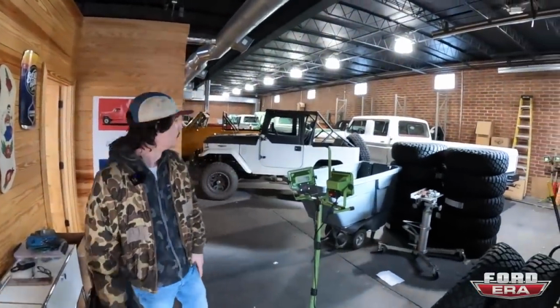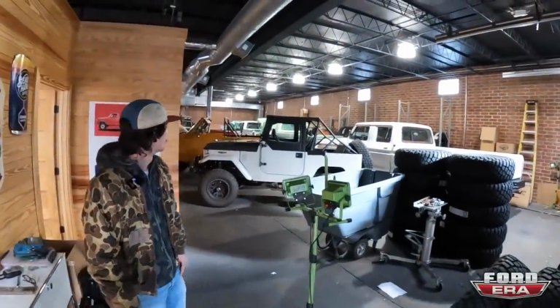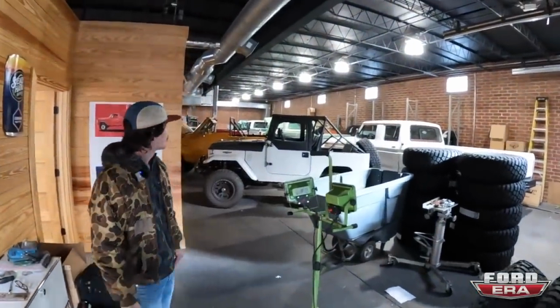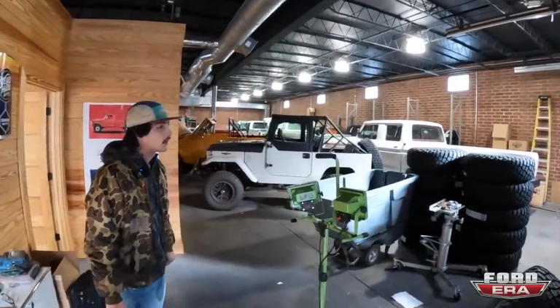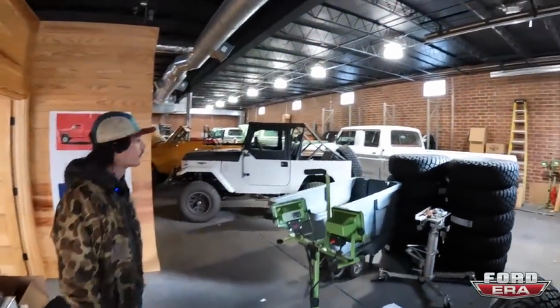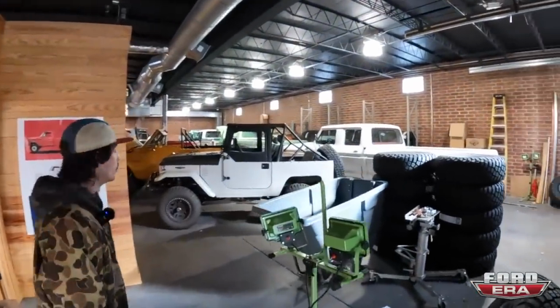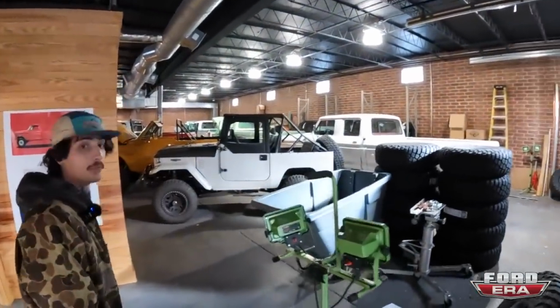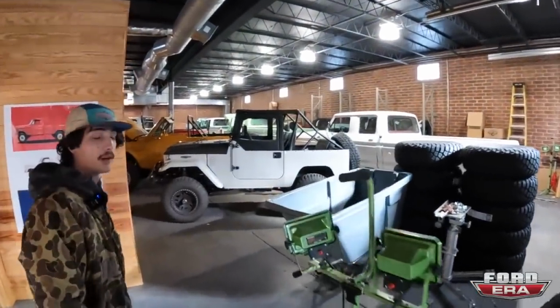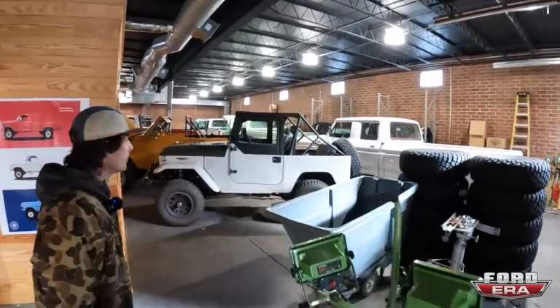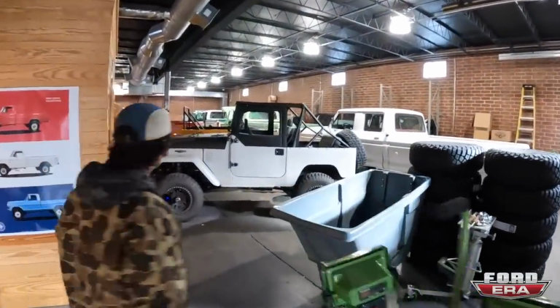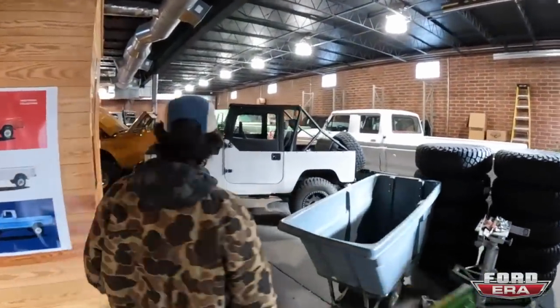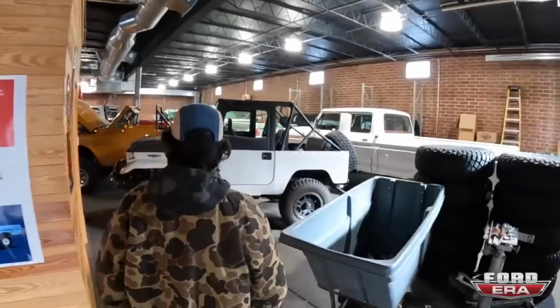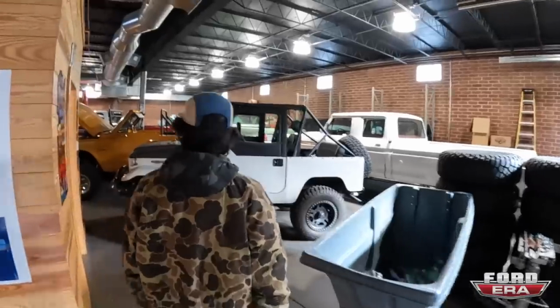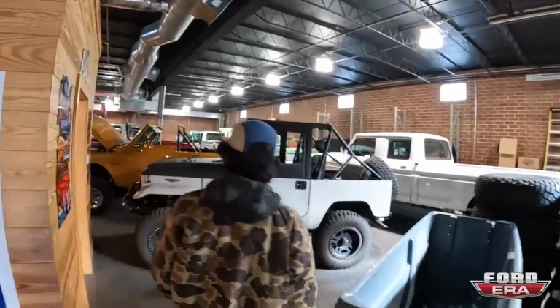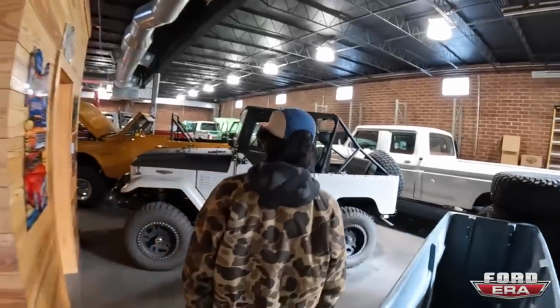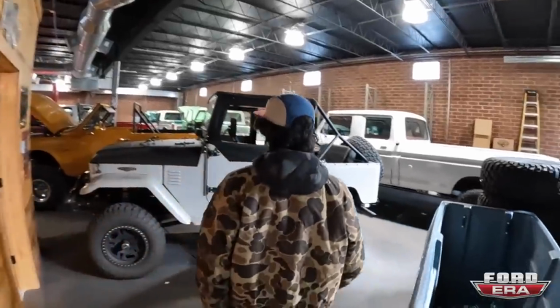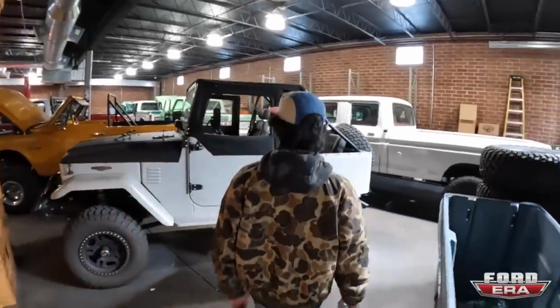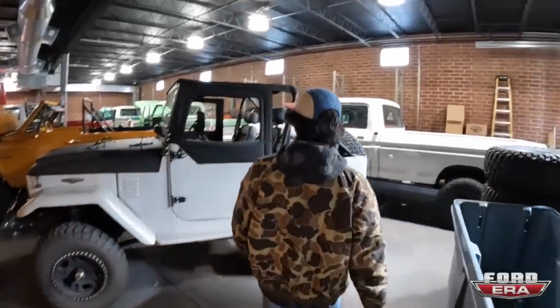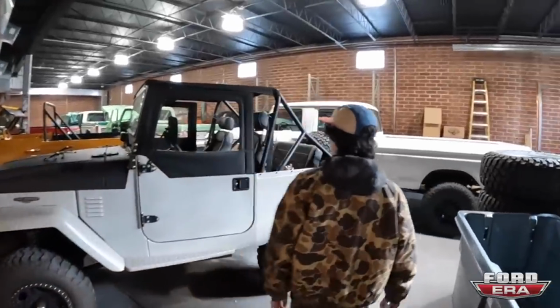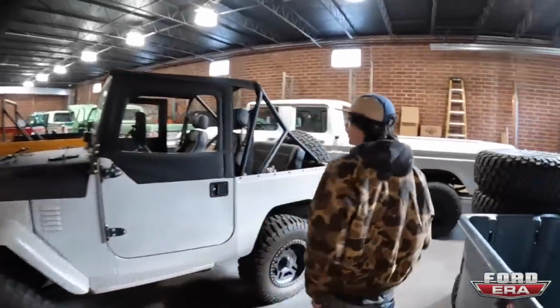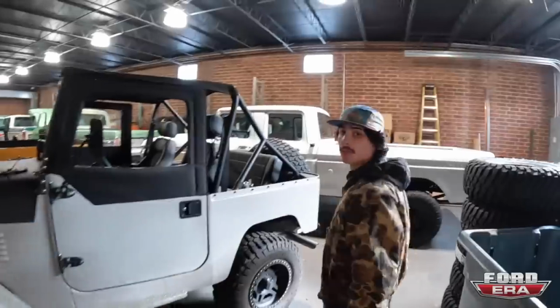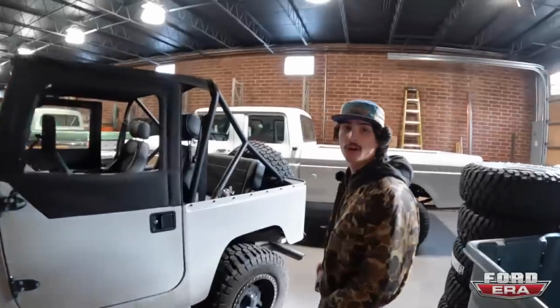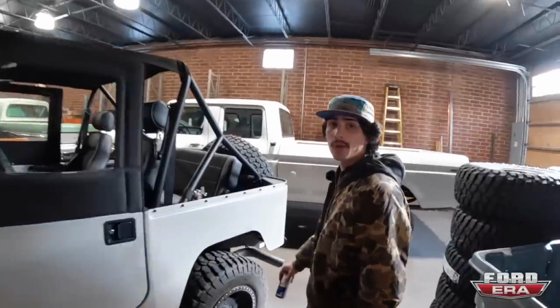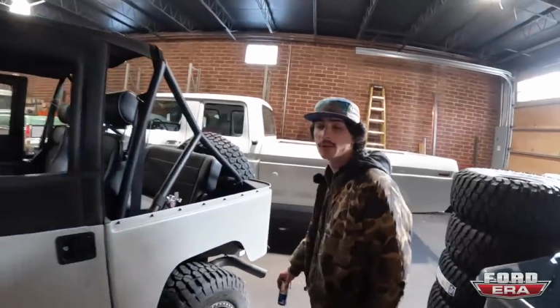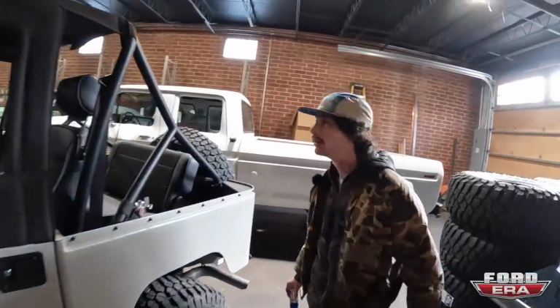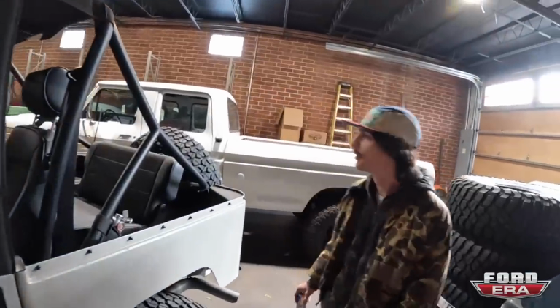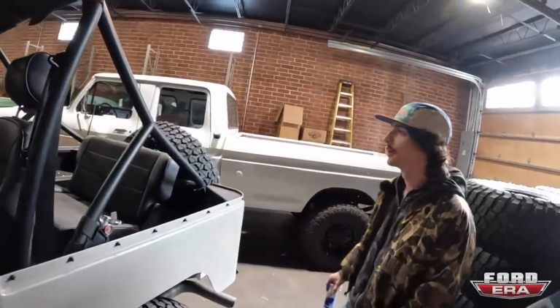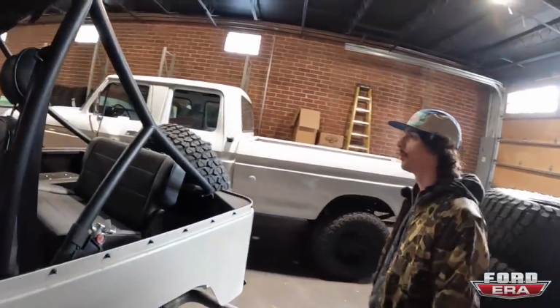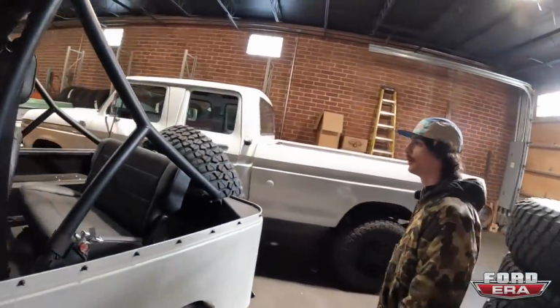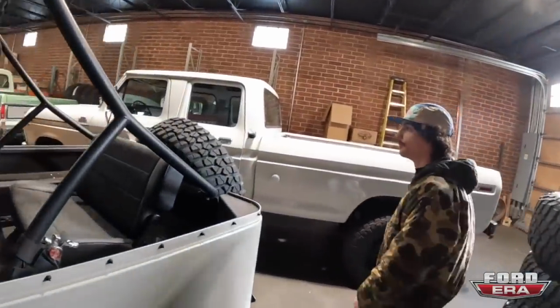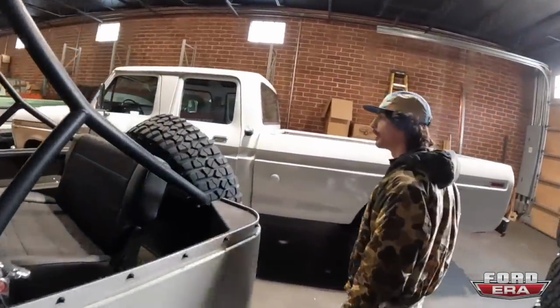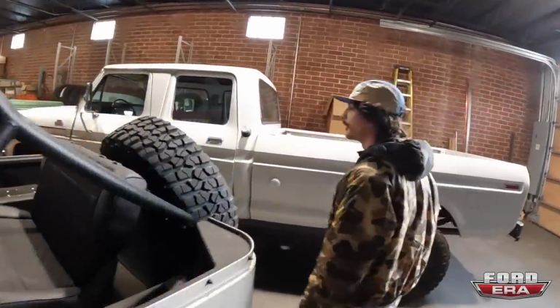Welcome to the shop guys, or welcome back I should say. Lots changed - same trucks but they really have come a long way since you've been here last time.